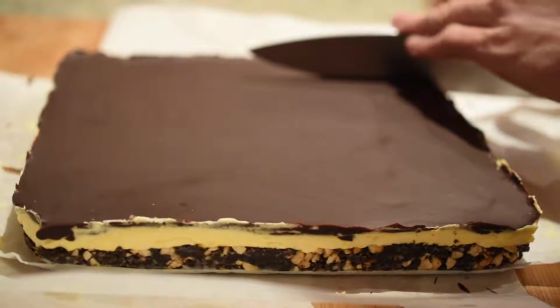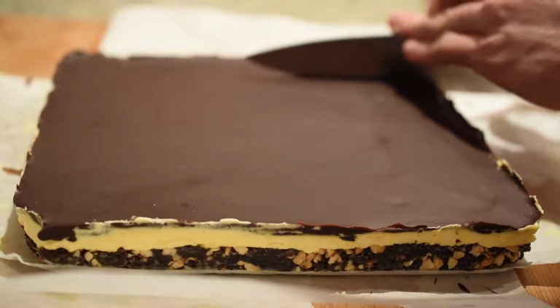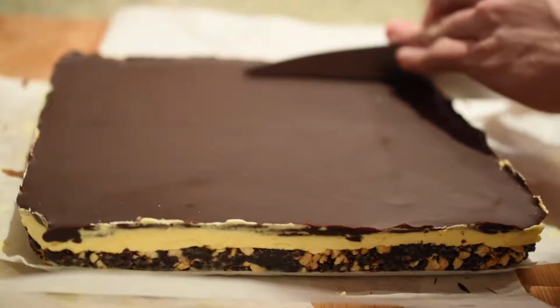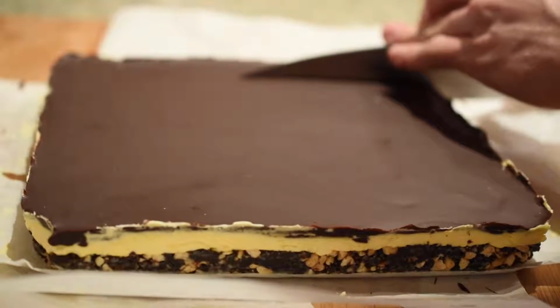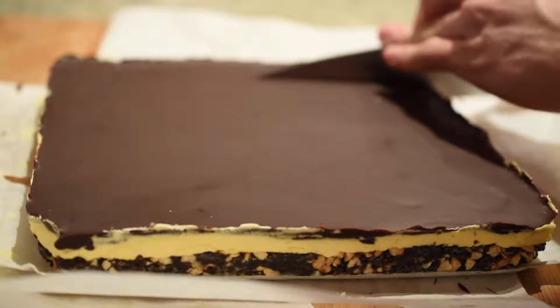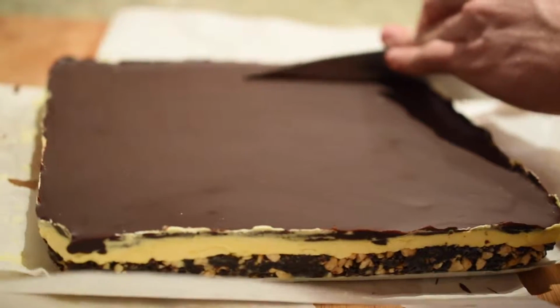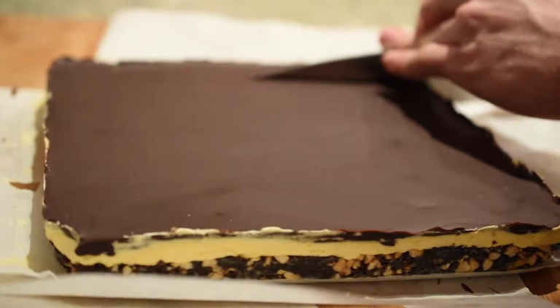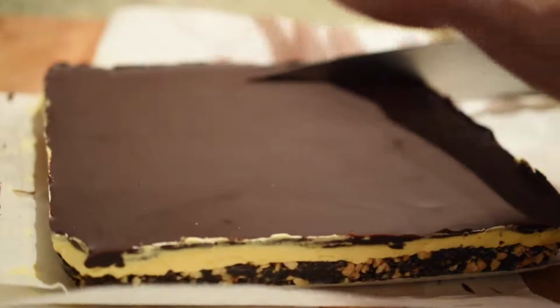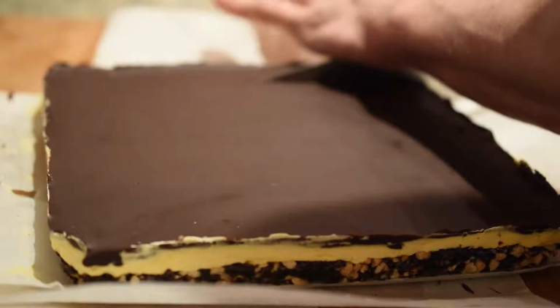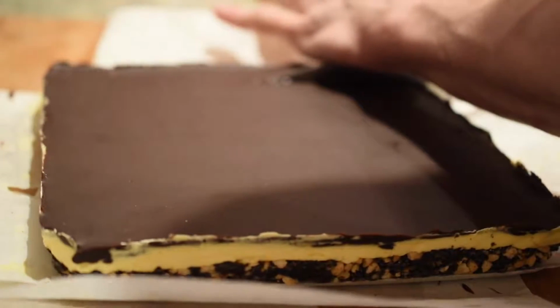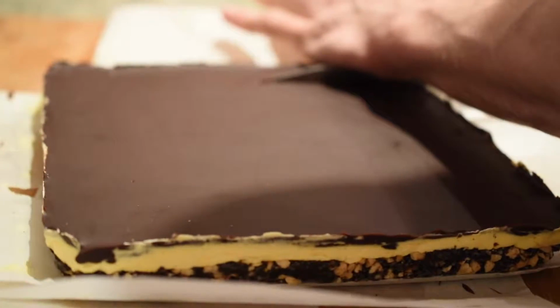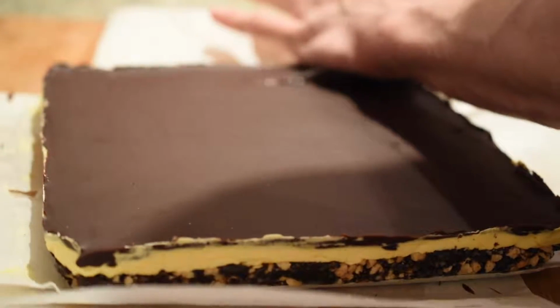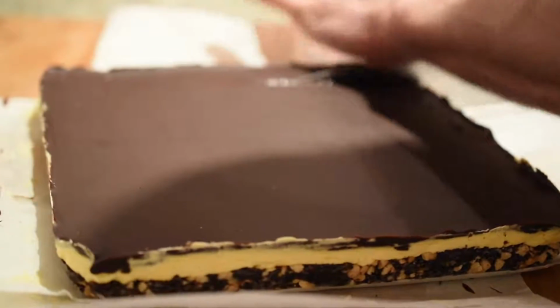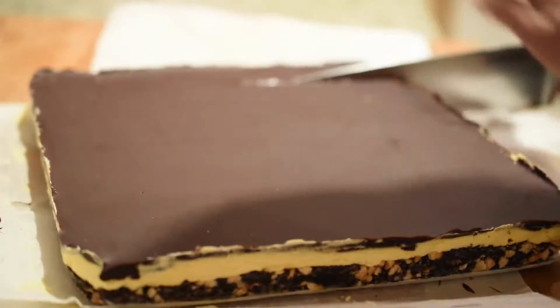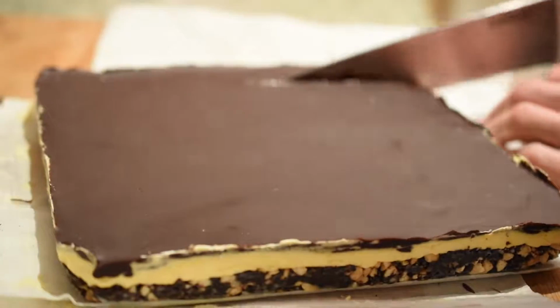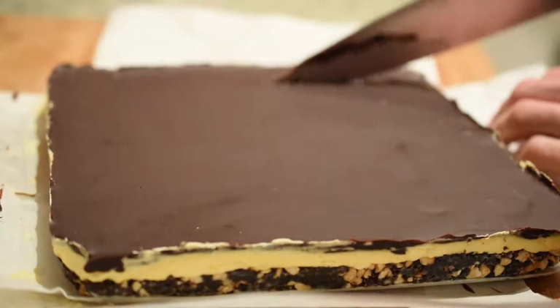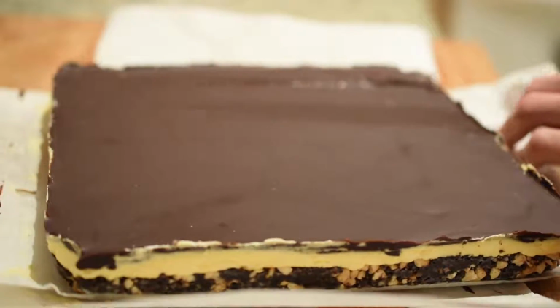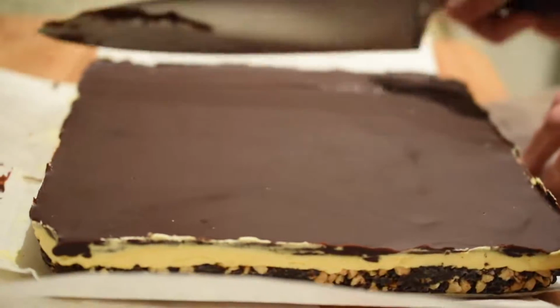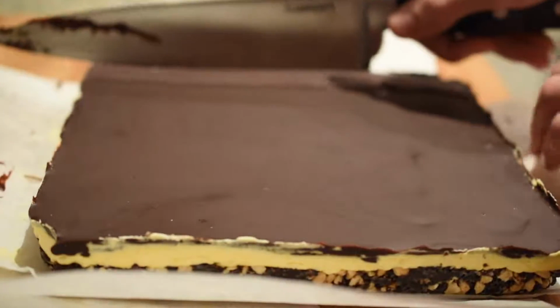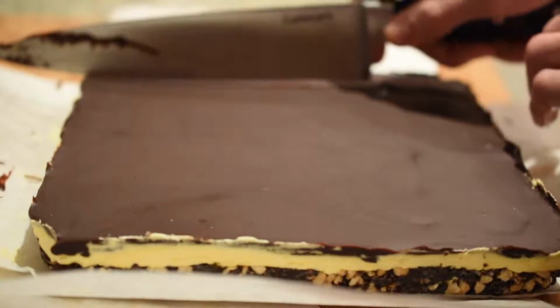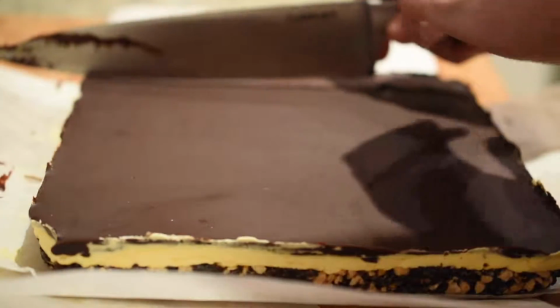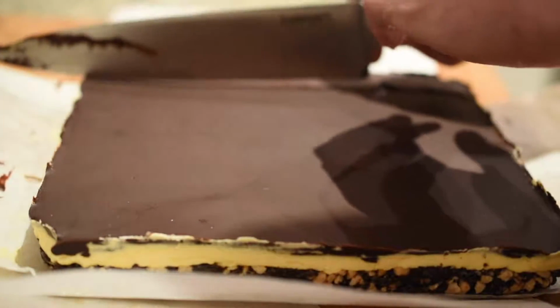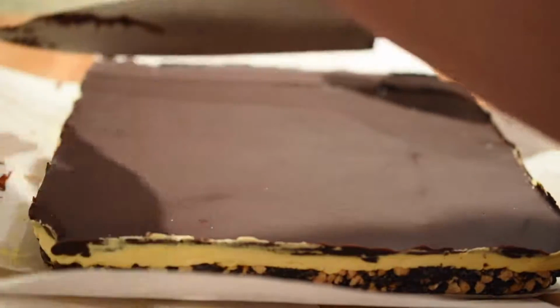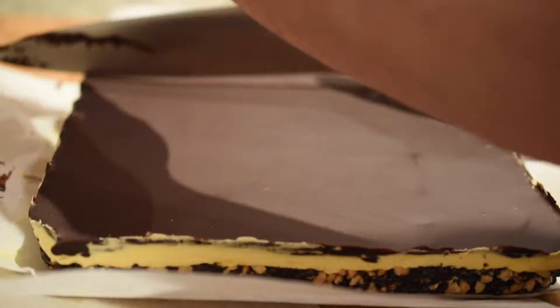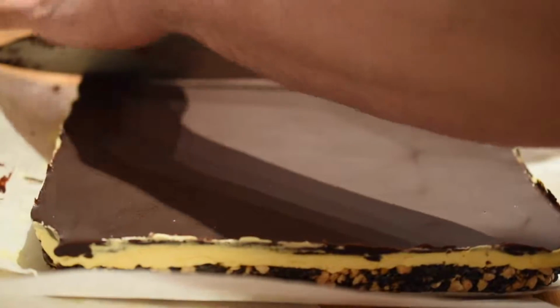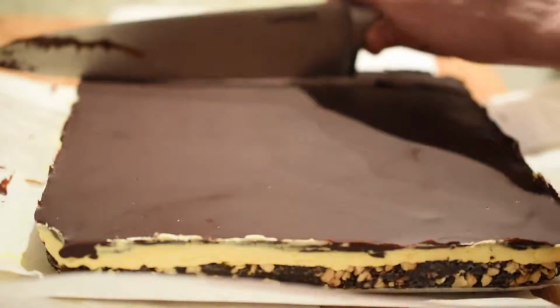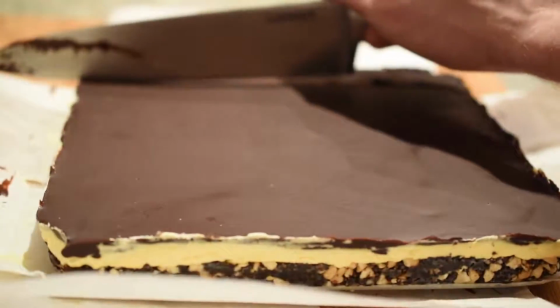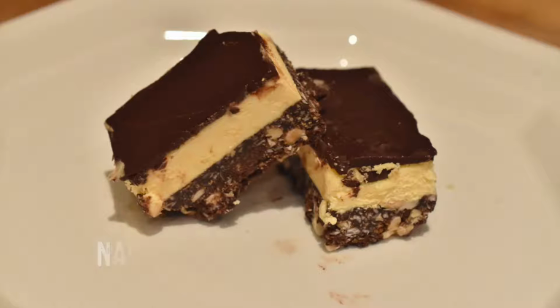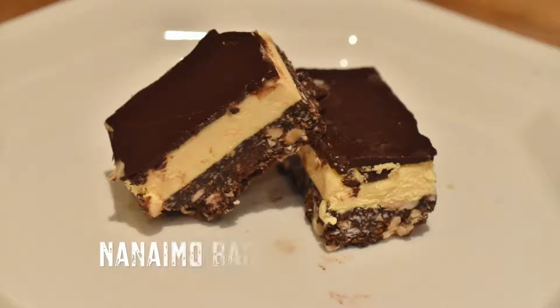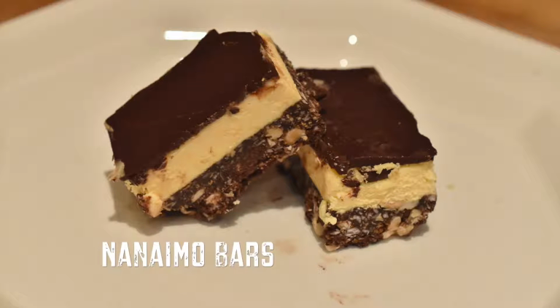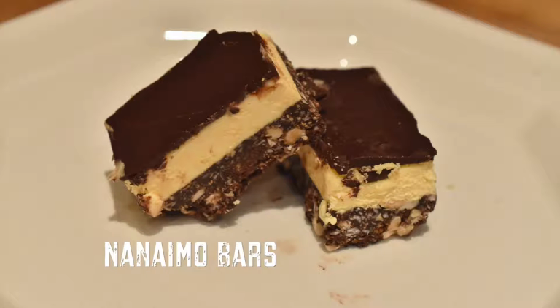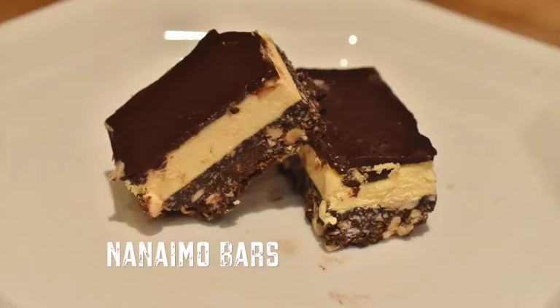These guys are super easy to make, requiring no baking, but have a cute appetizing look and an unforgettable taste that will have your friends and family coming back for more. Anyway, before I start to bore you, let's get to it.